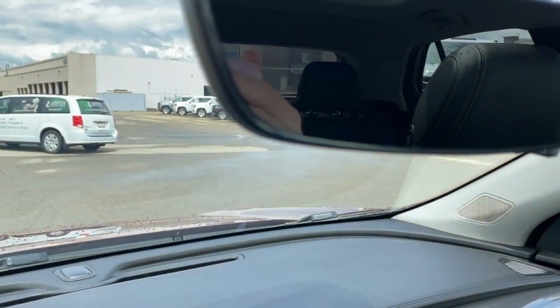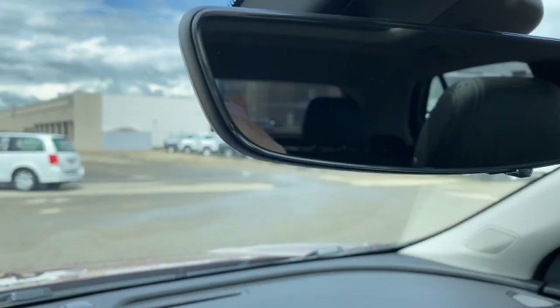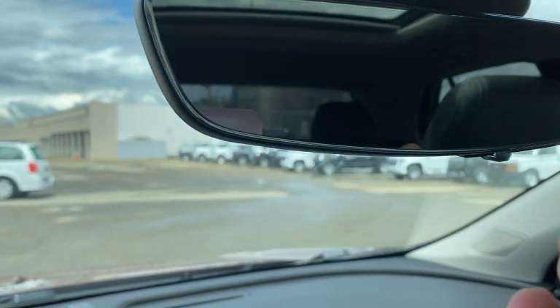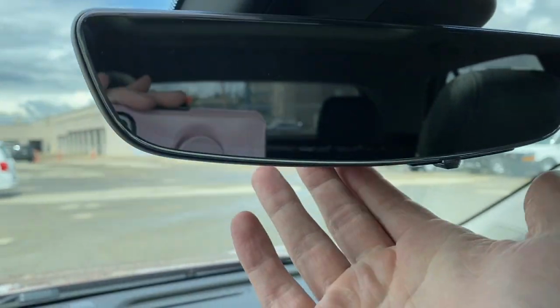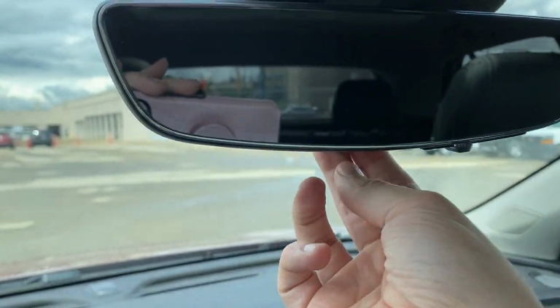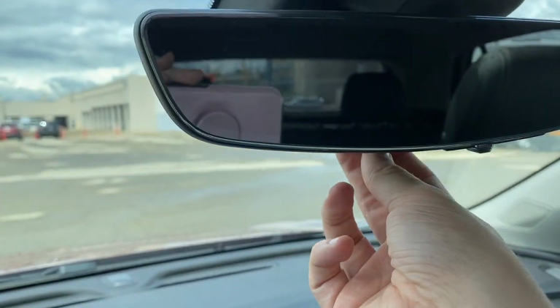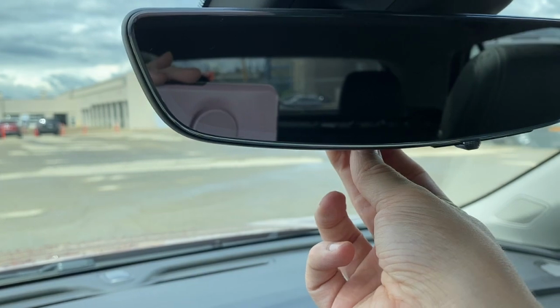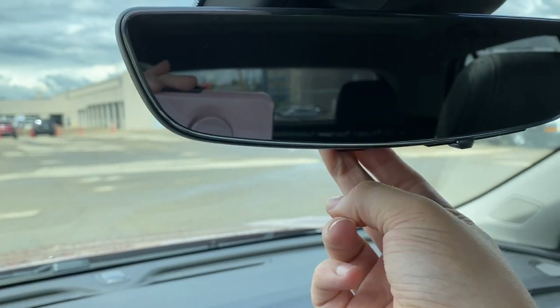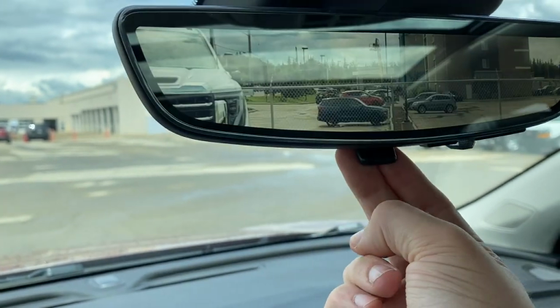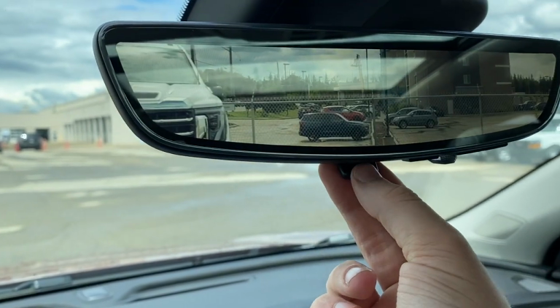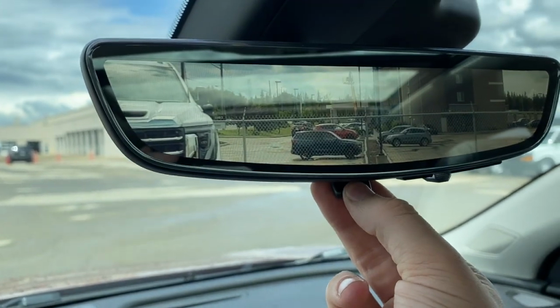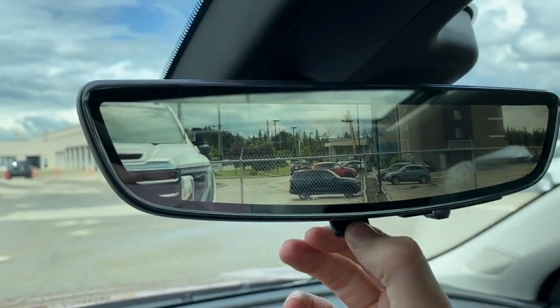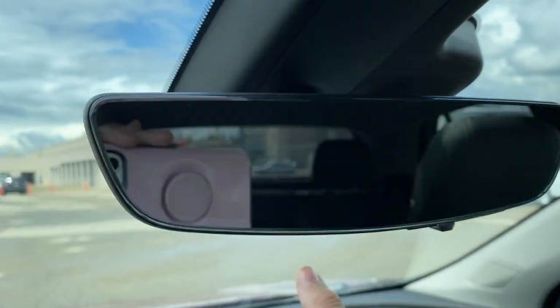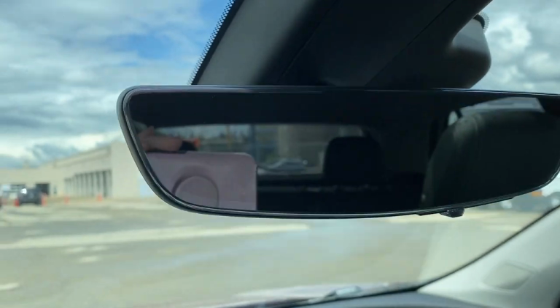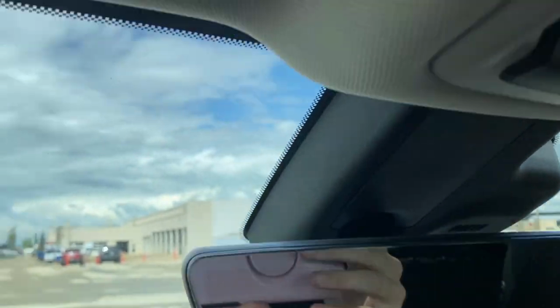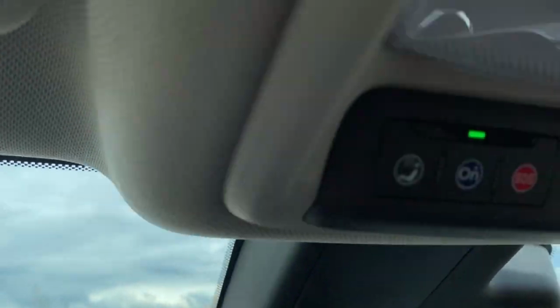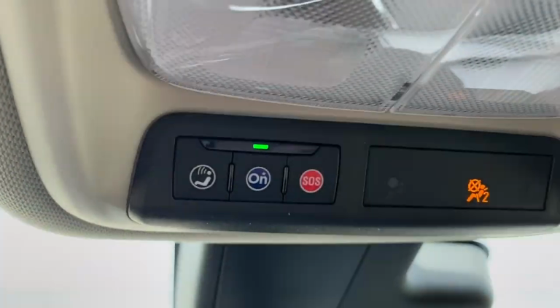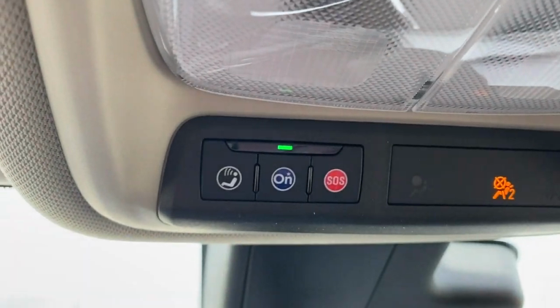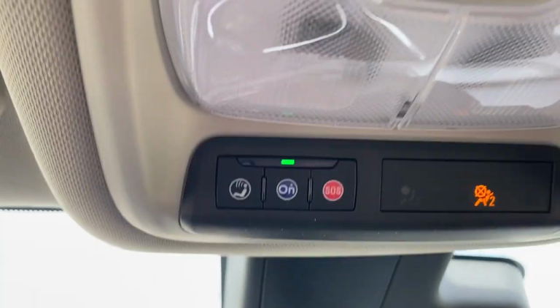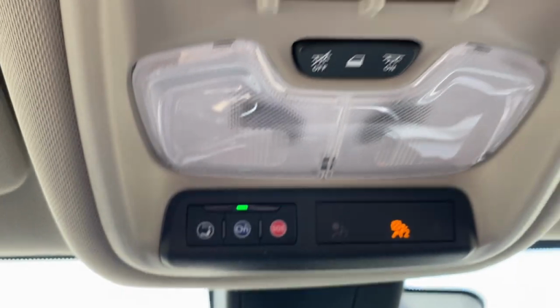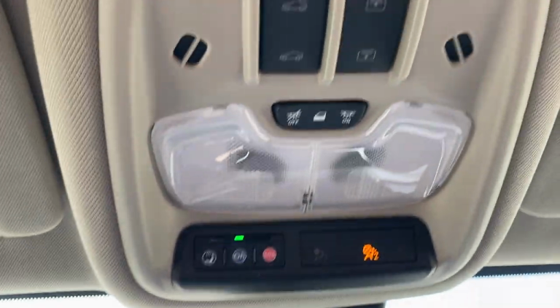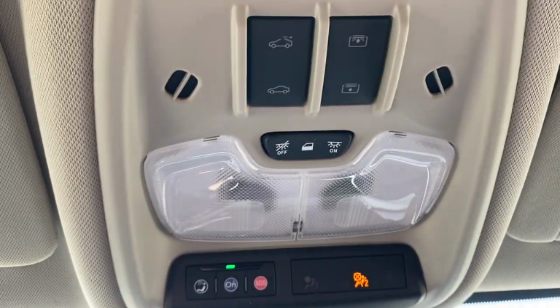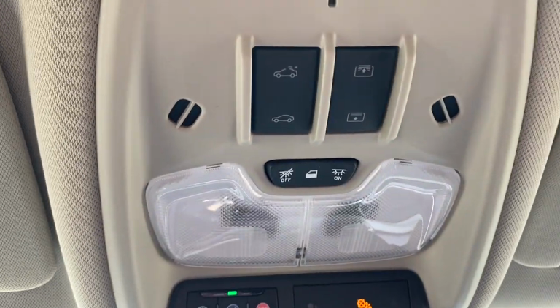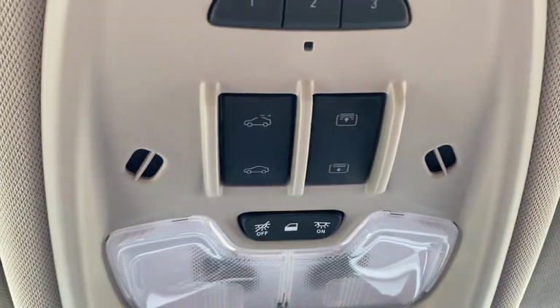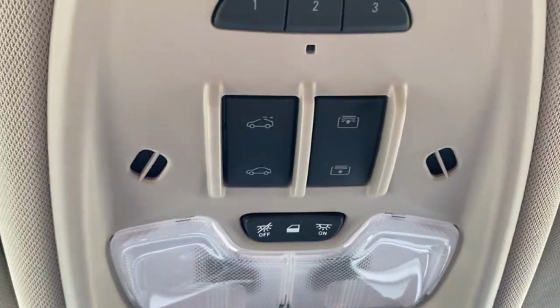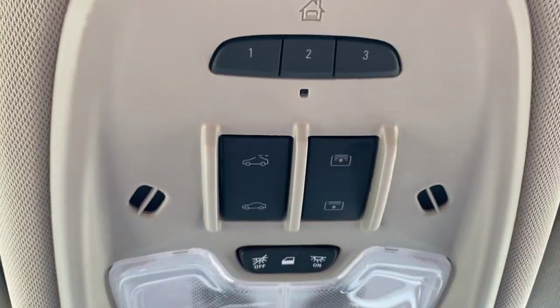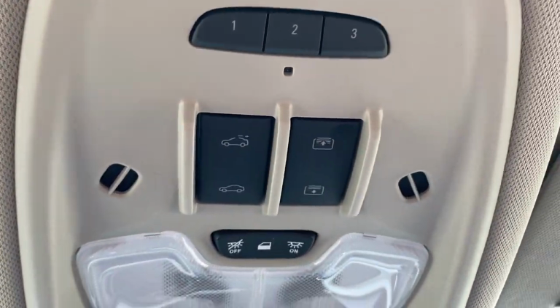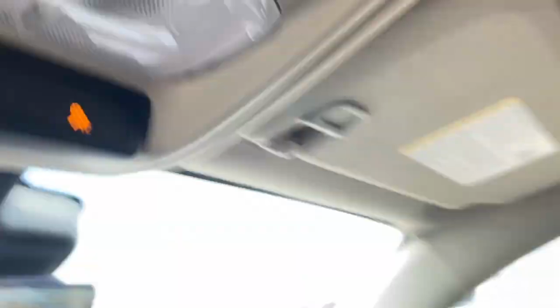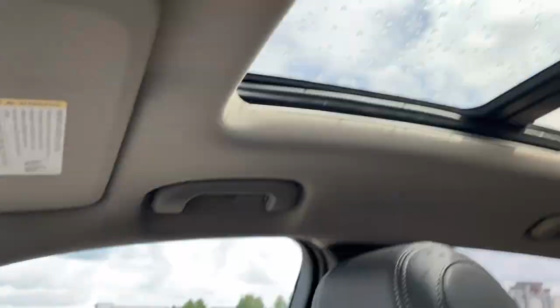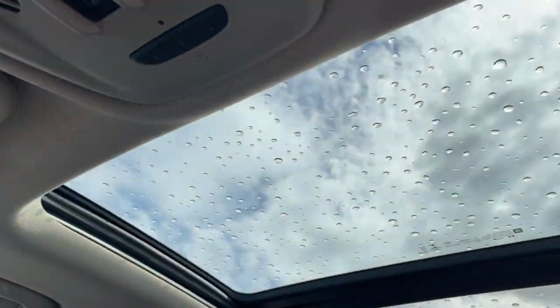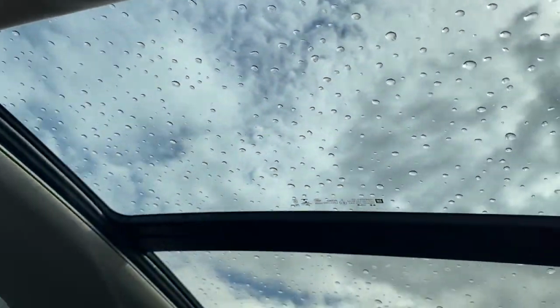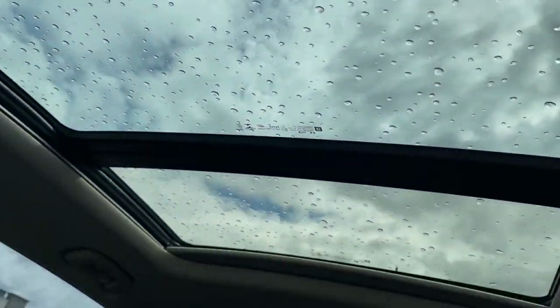Here's the rear view mirror. If we want it in camera display we can flick that right there and it's gonna pop into camera display. Above that we have the OnStar and SOS with dome lights and the power moonroof controls. Here's the moonroof.